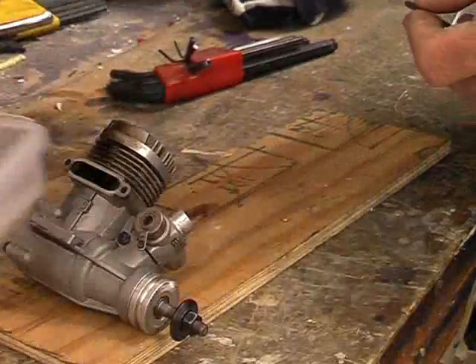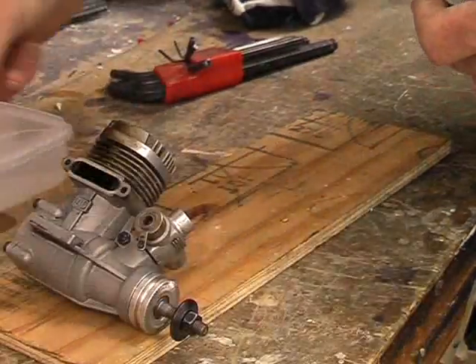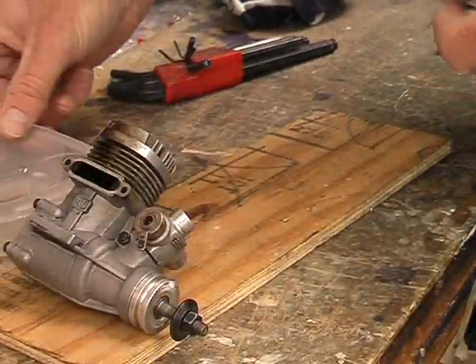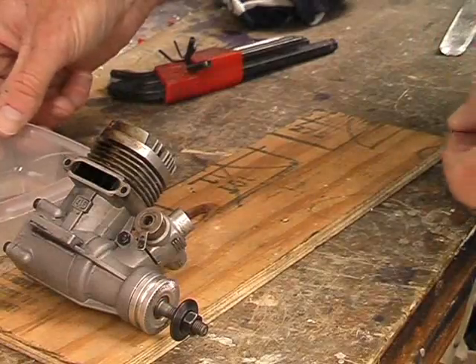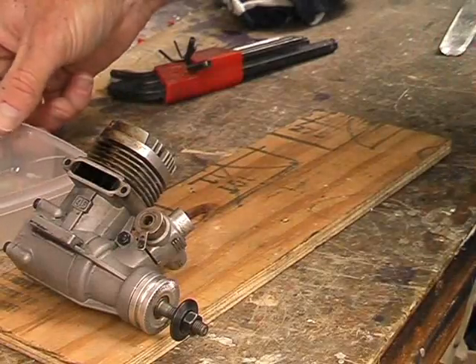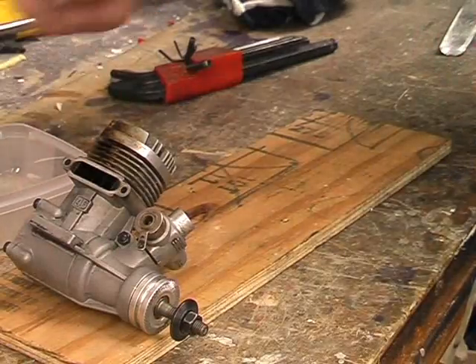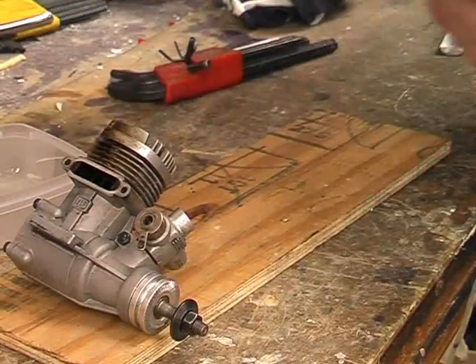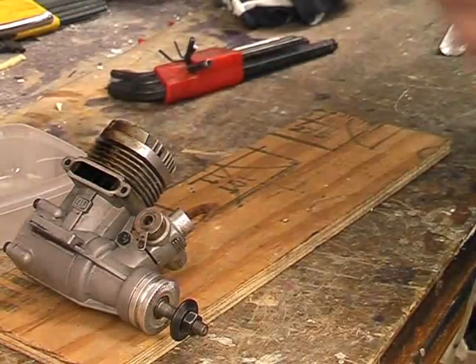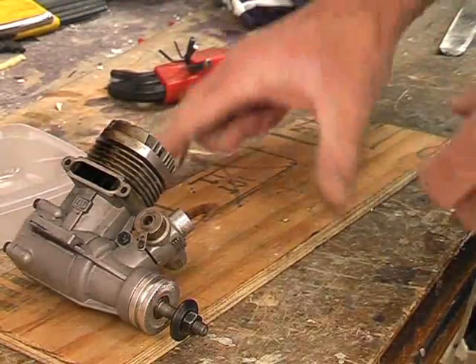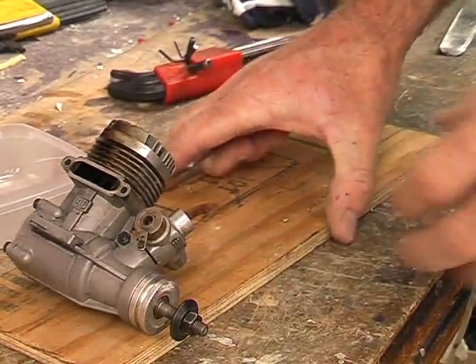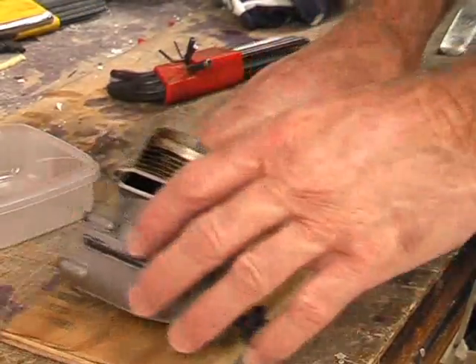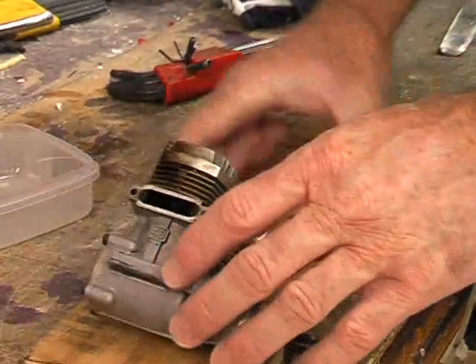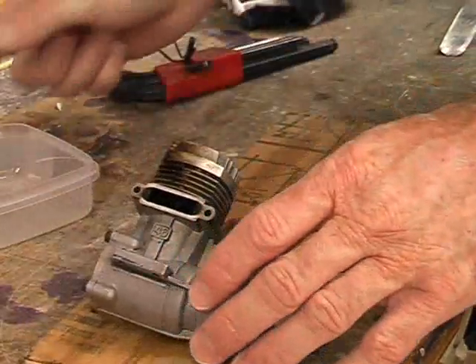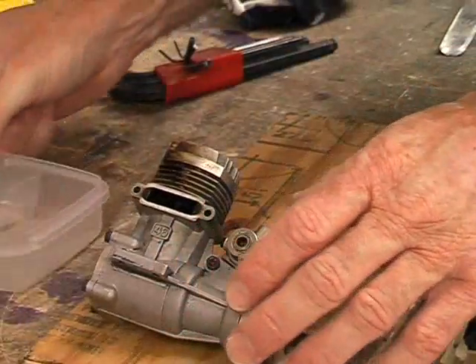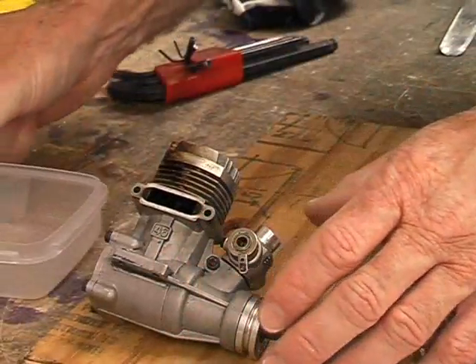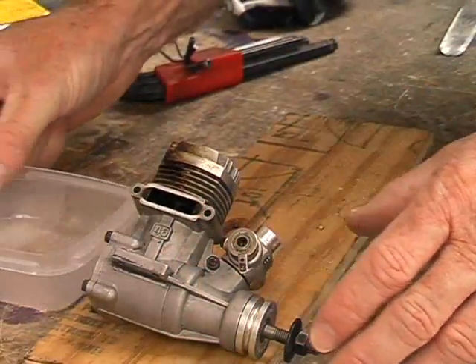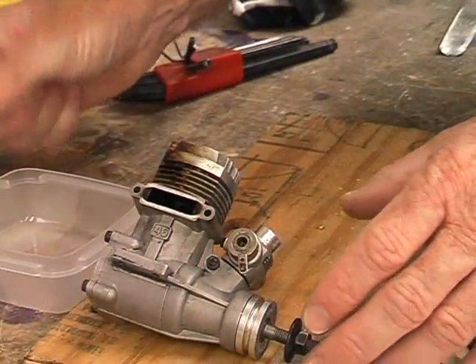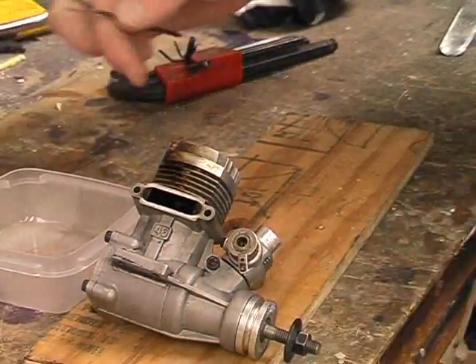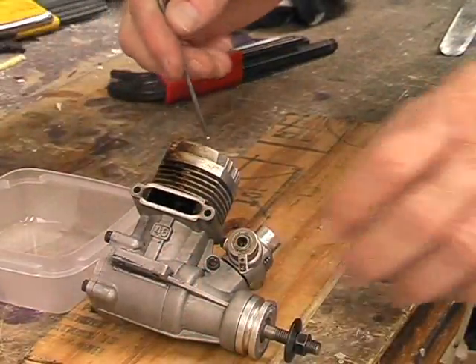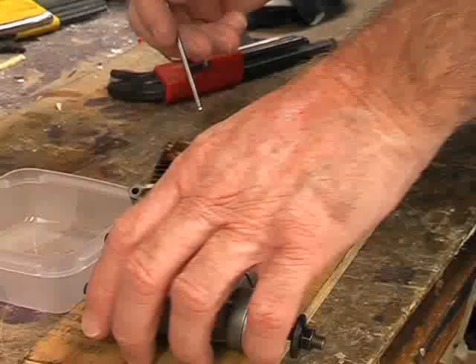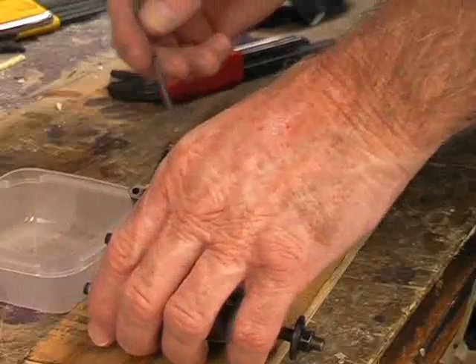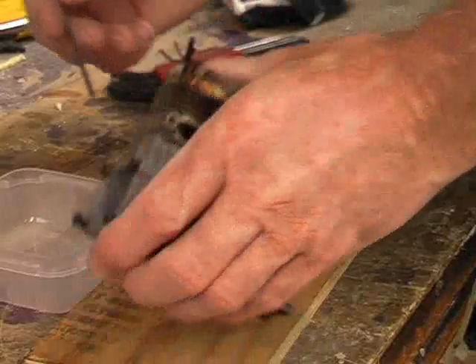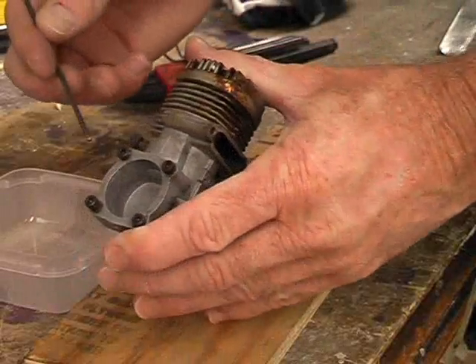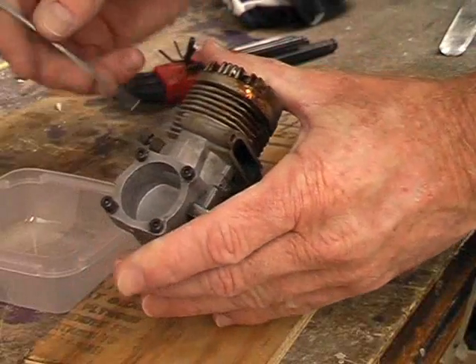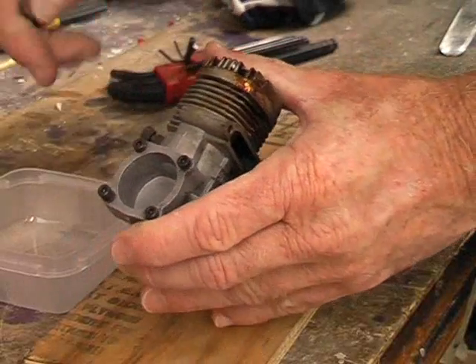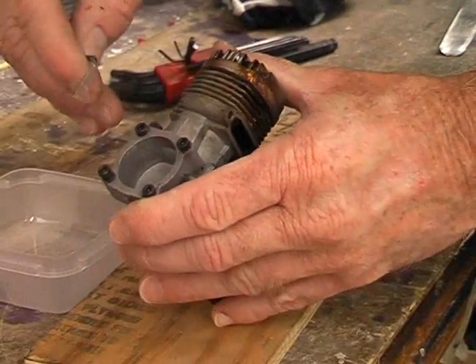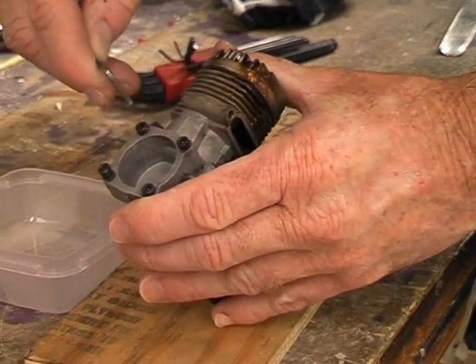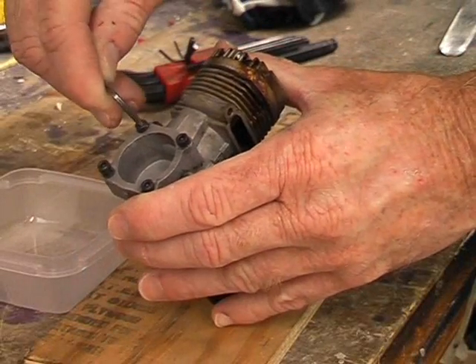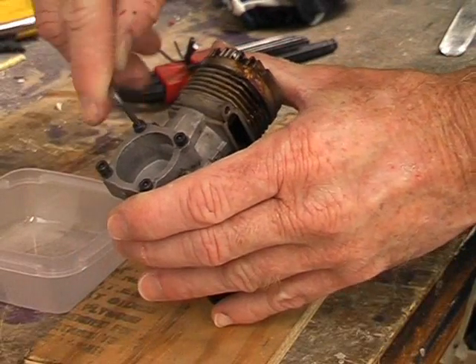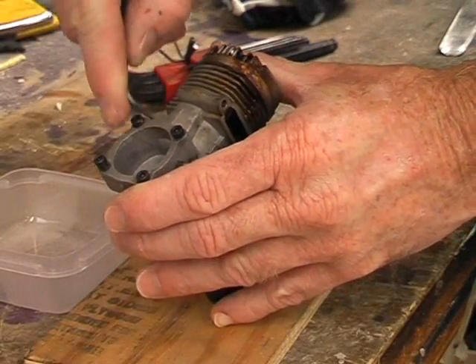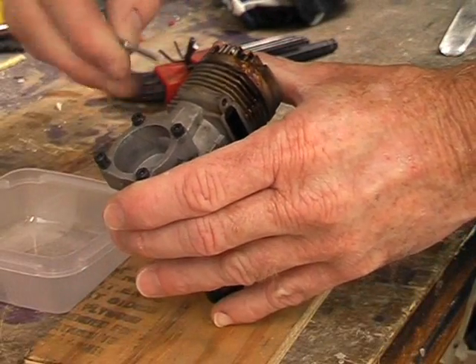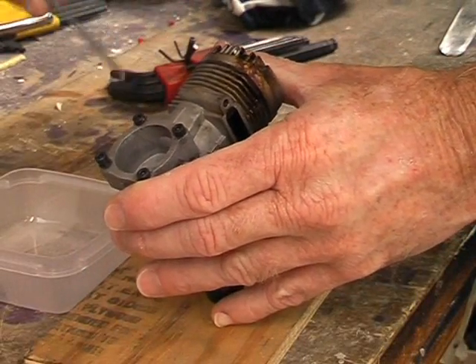First get yourself a plastic tray to hold the parts as we remove them from the motor. Then using a set of good quality allen keys, loosen and remove the four bolts that hold the crankcase backplate on.